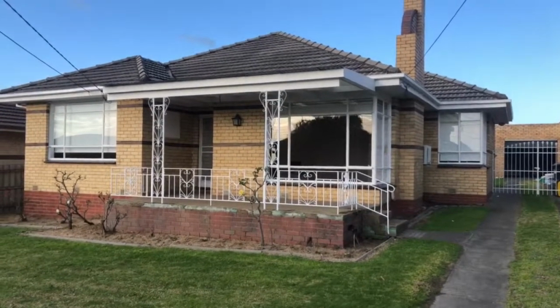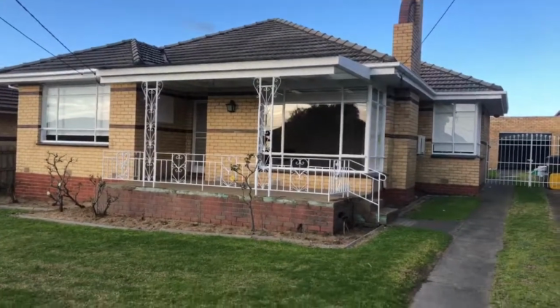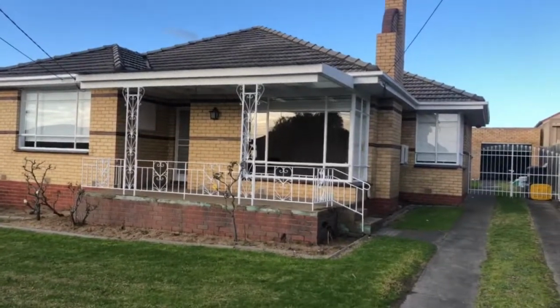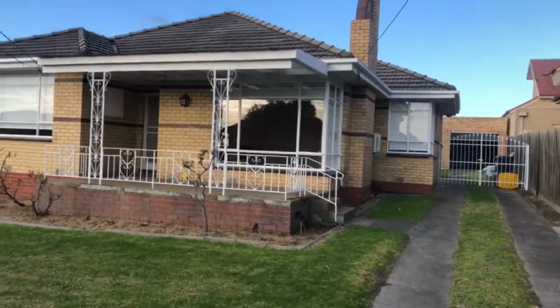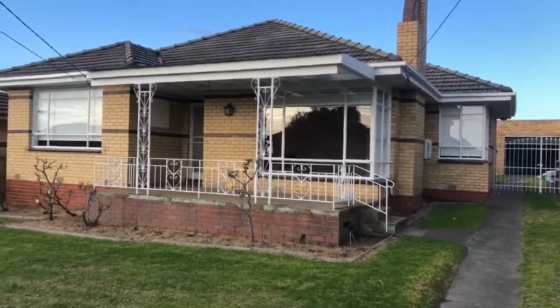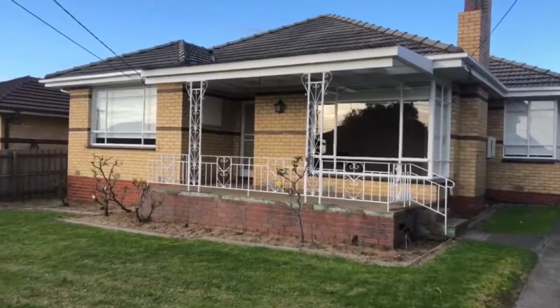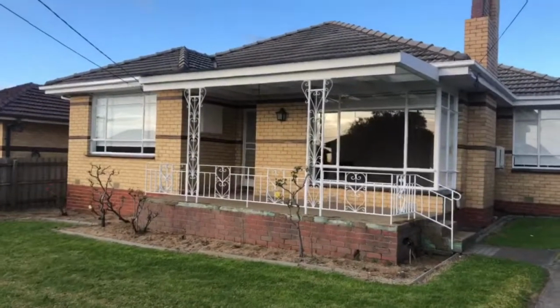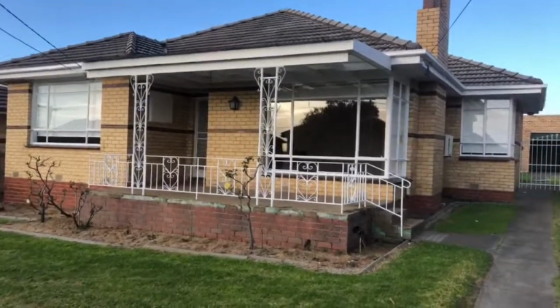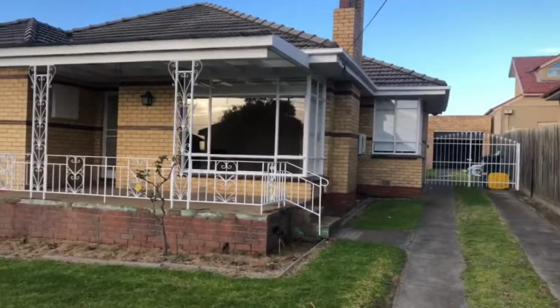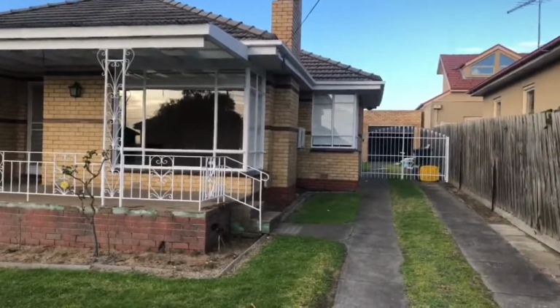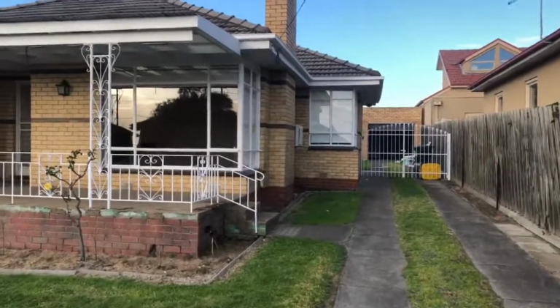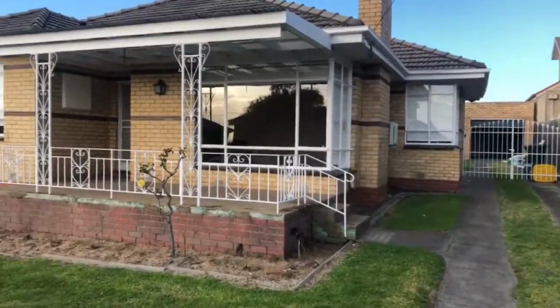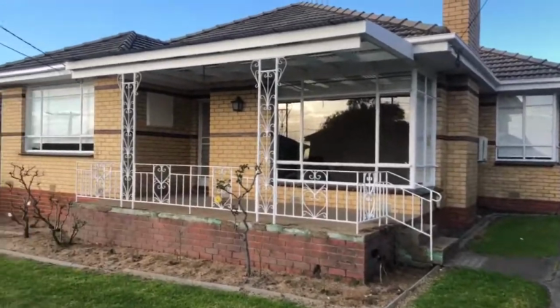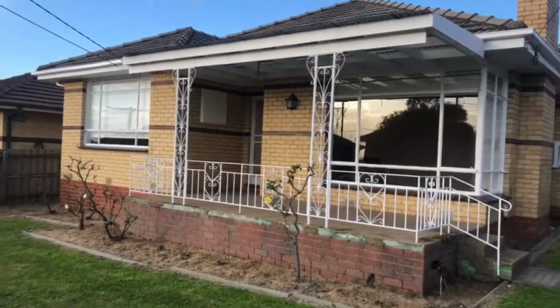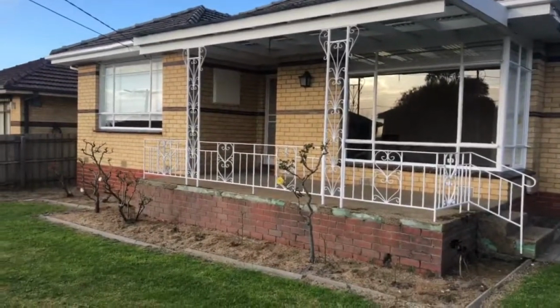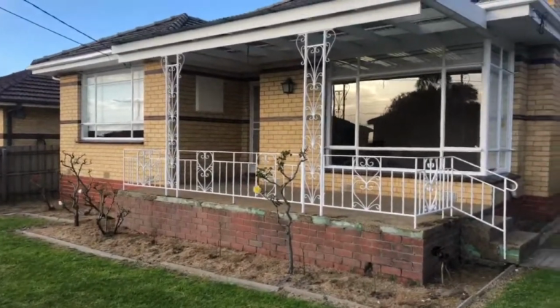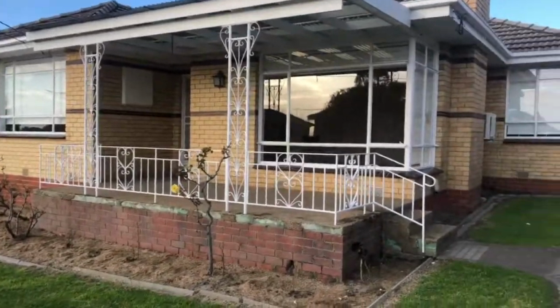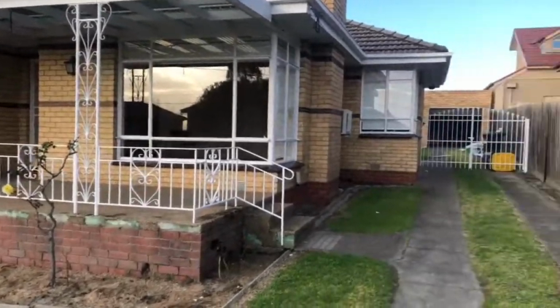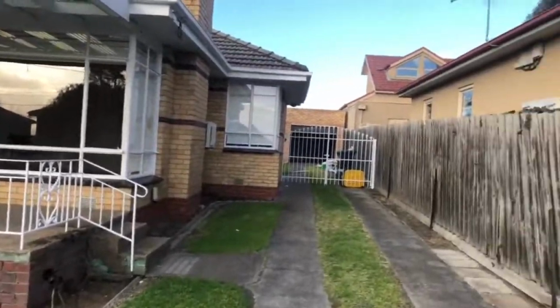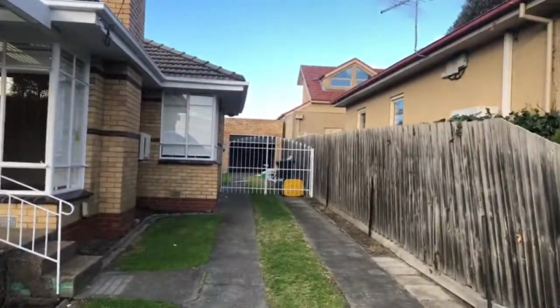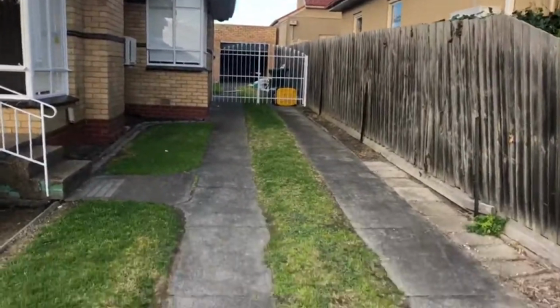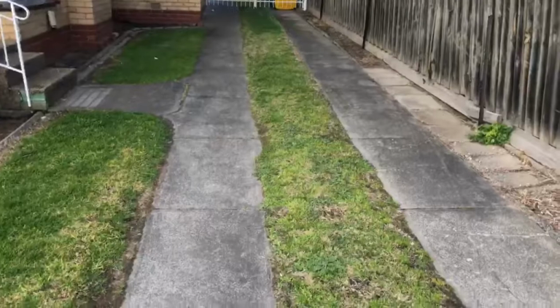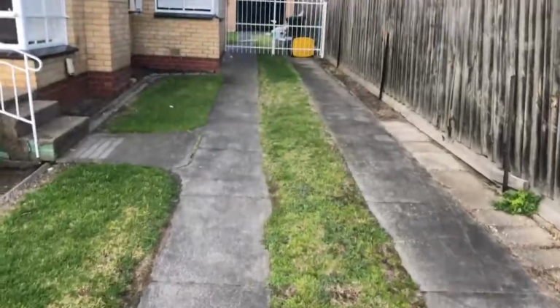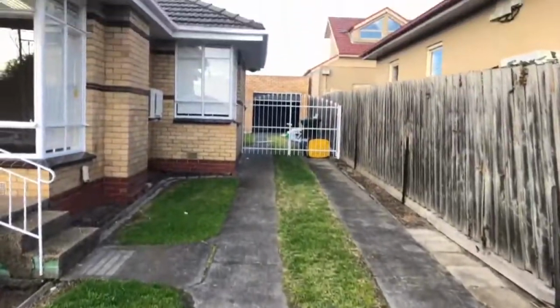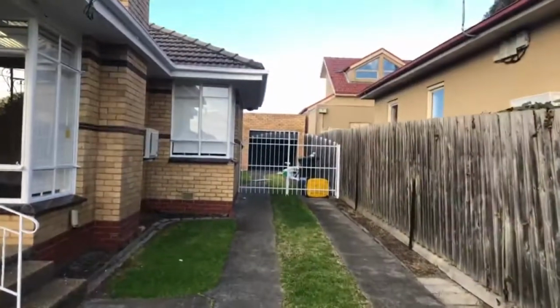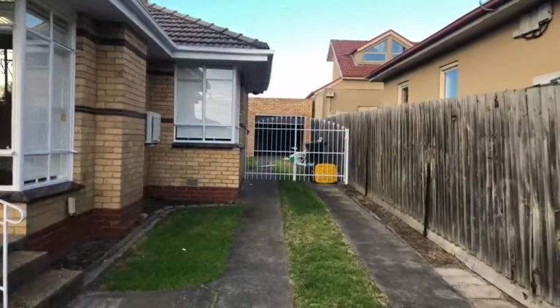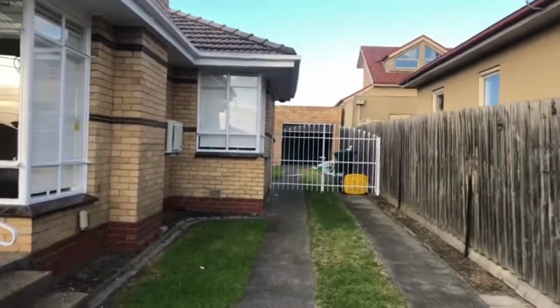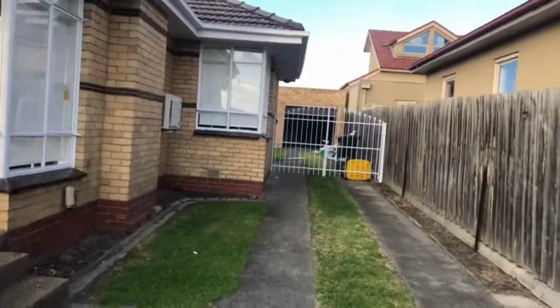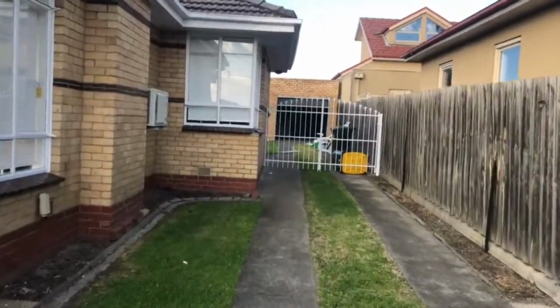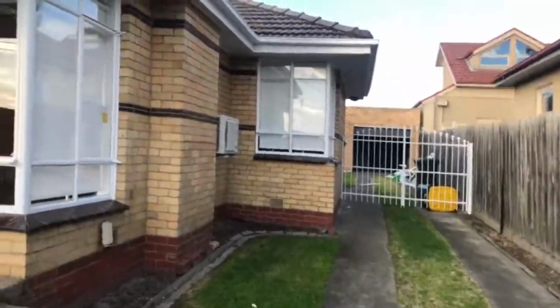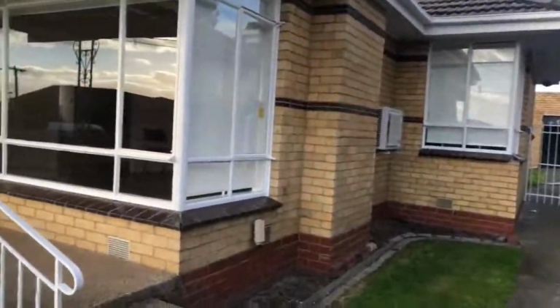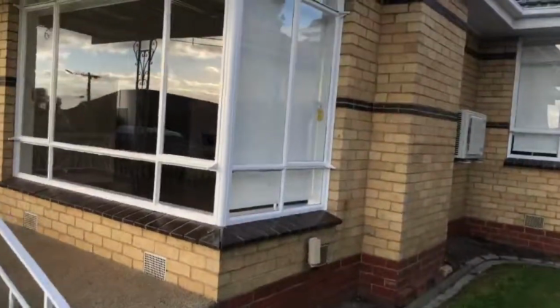Welcome to the Virtual Inspection for number 24 Devon Grove in Oakleigh. This property has three bedrooms, one bathroom, long driveway access and a single car garage. Let's begin.